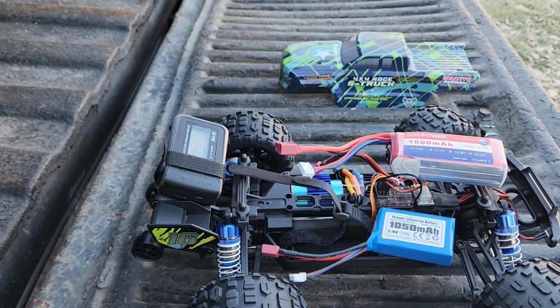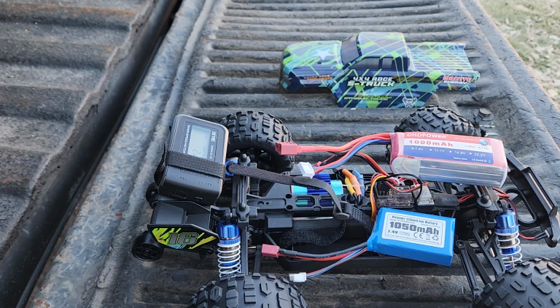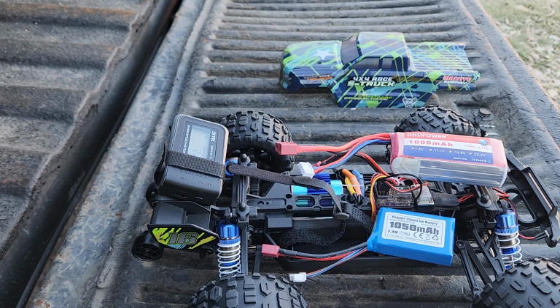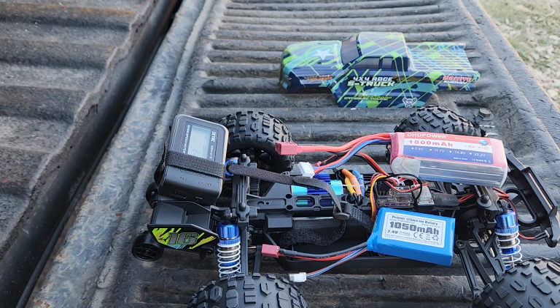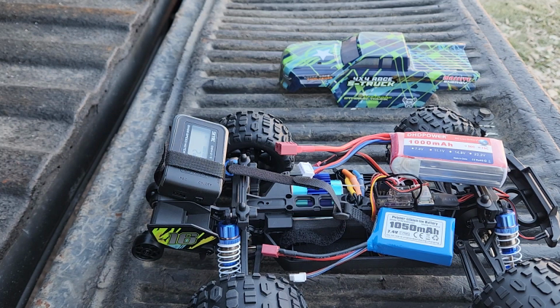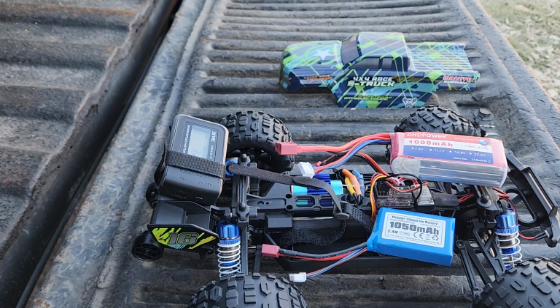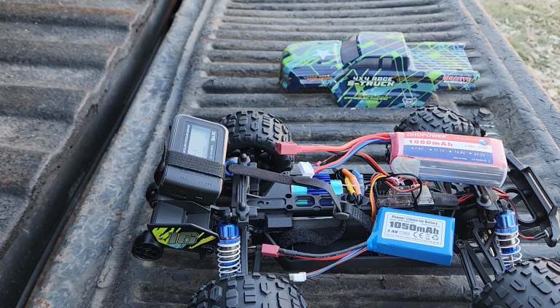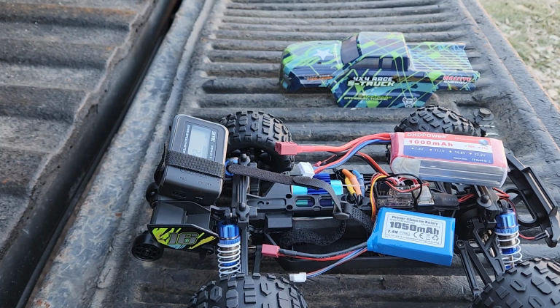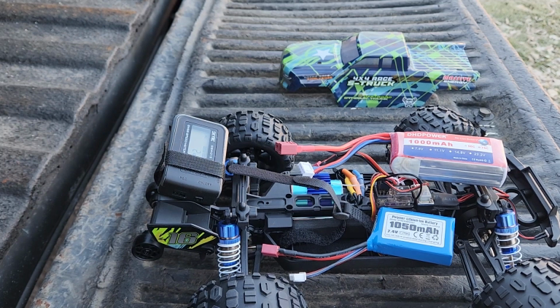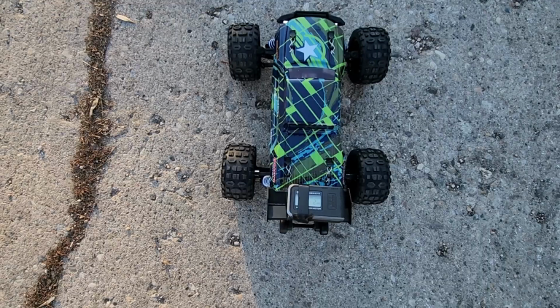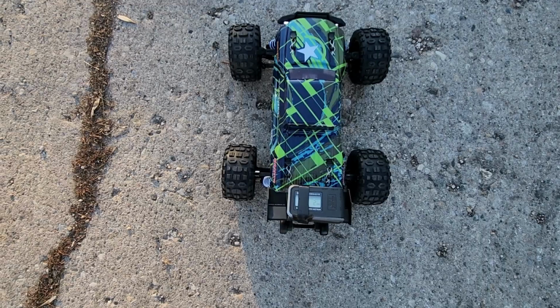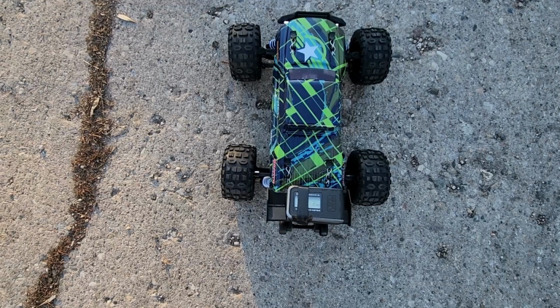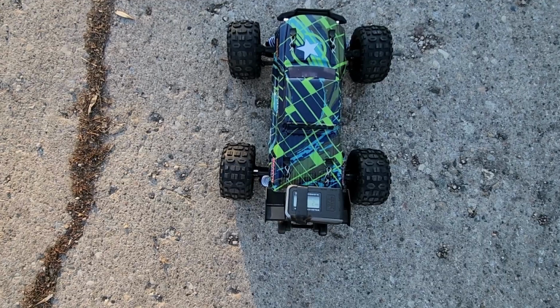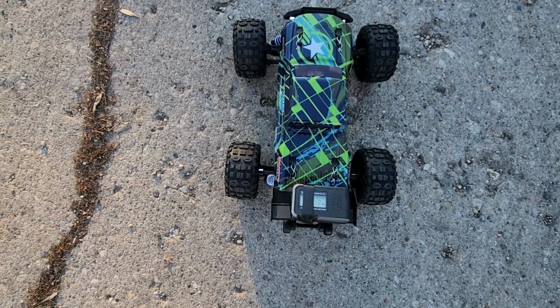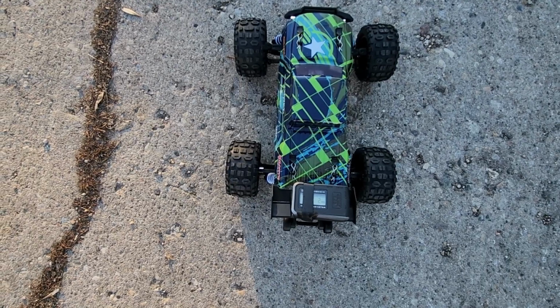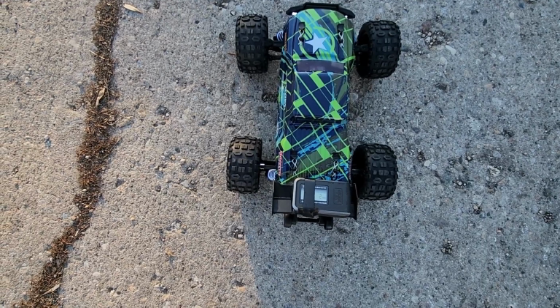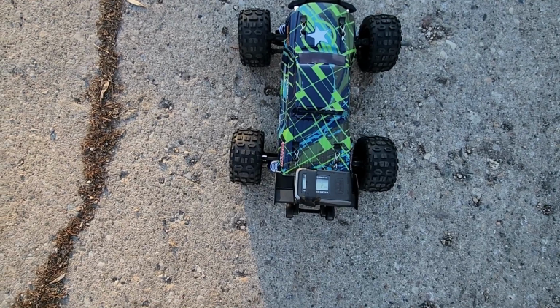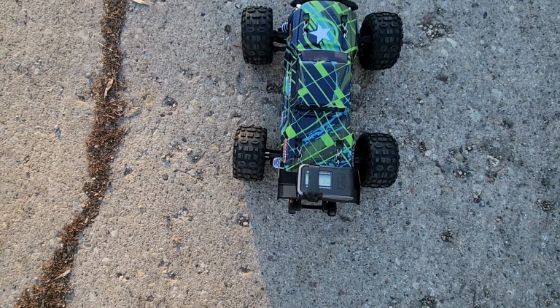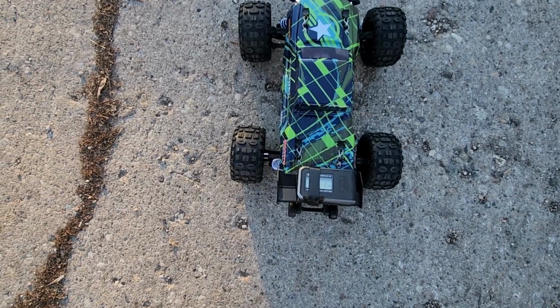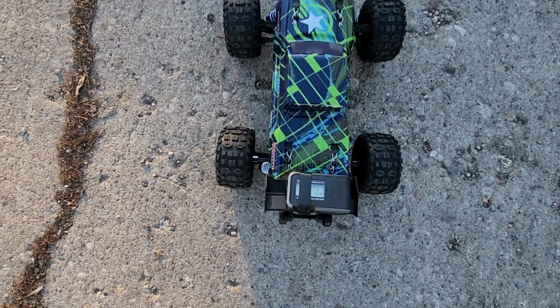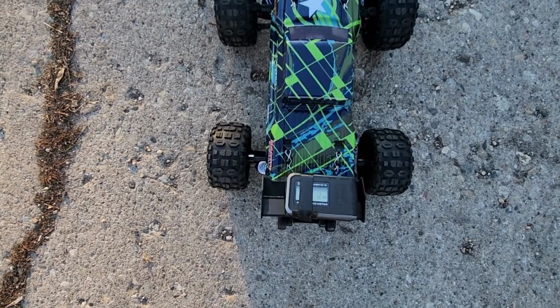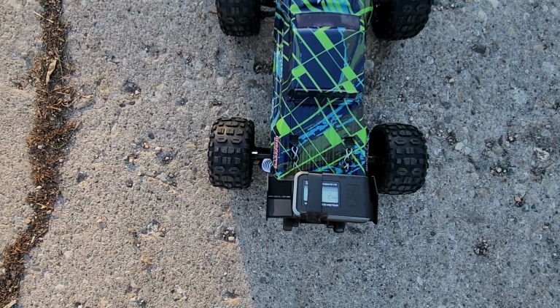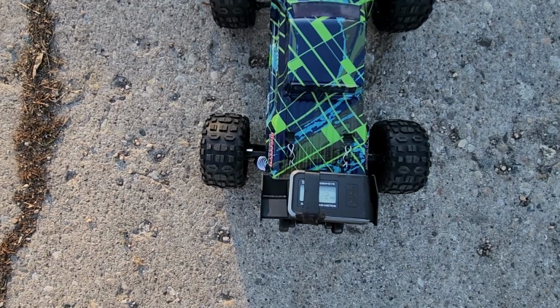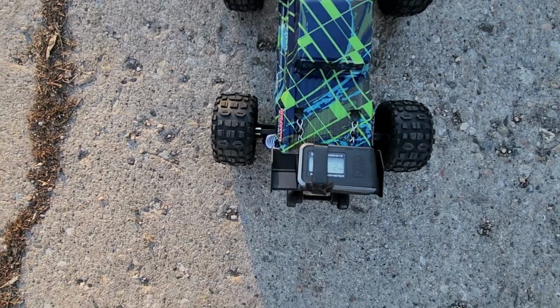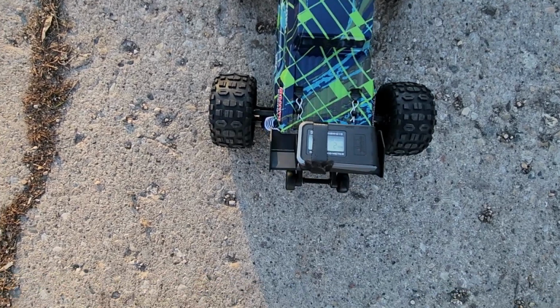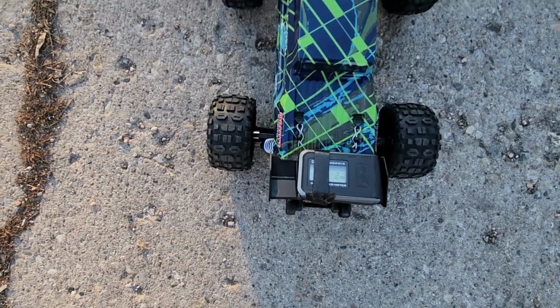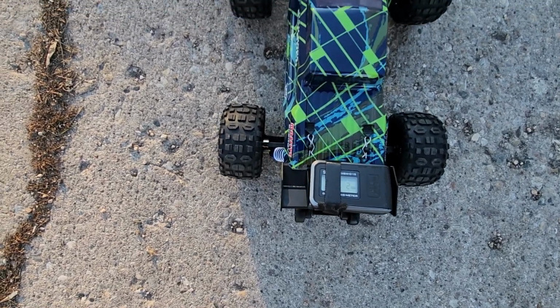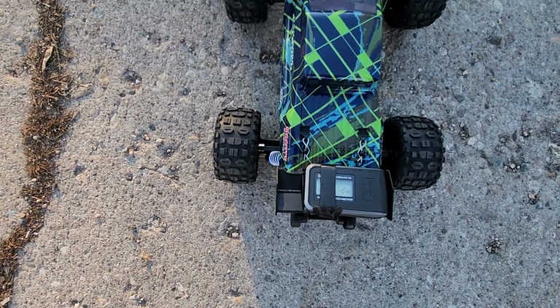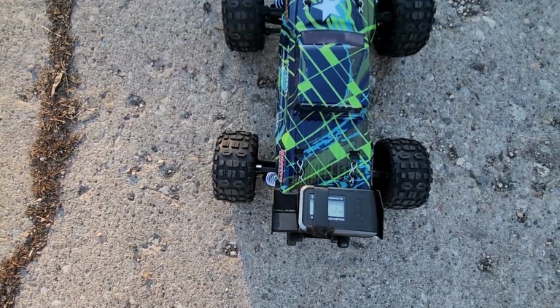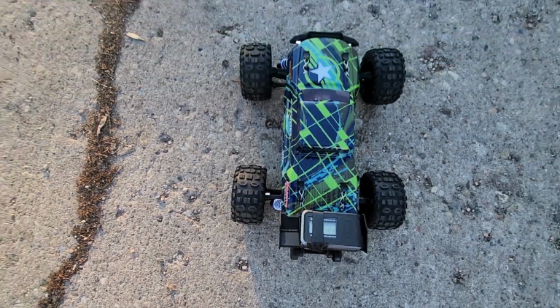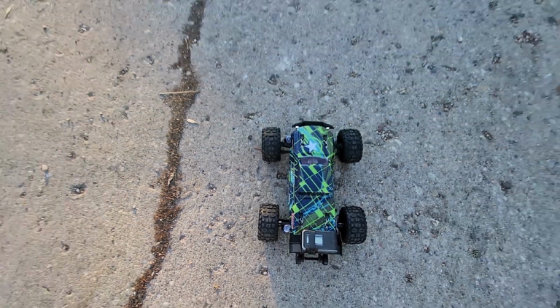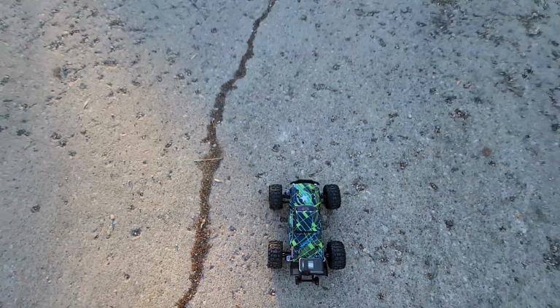Alright, I hope you all enjoy them. Here we go on 2S — you can see there, I think it's about two miles an hour, let's see what it does.